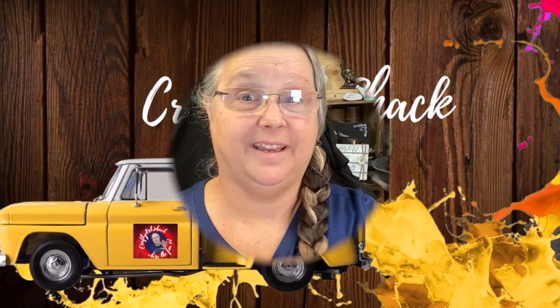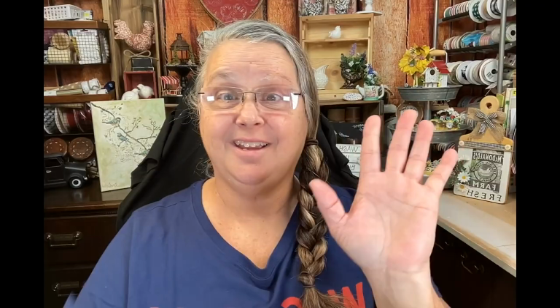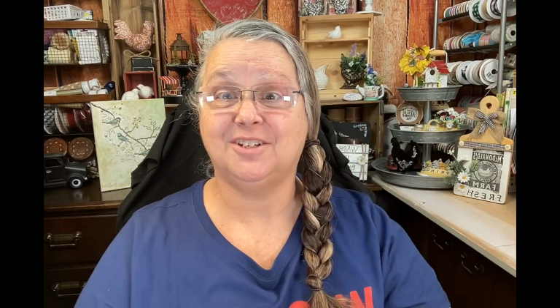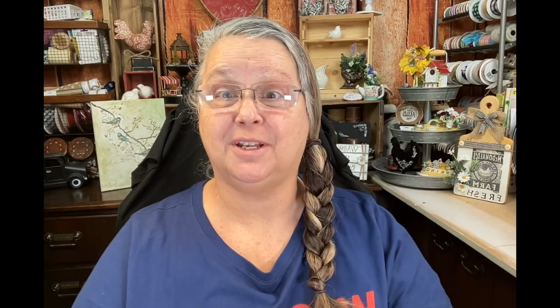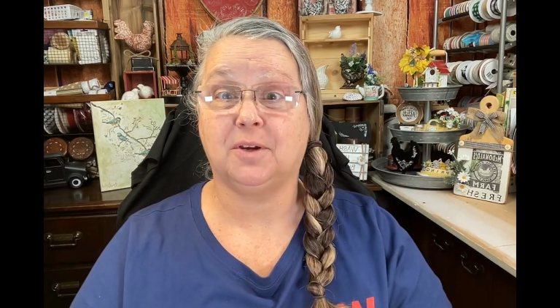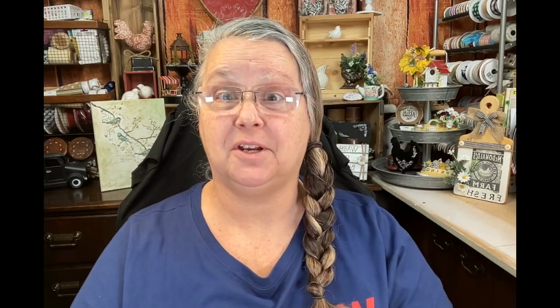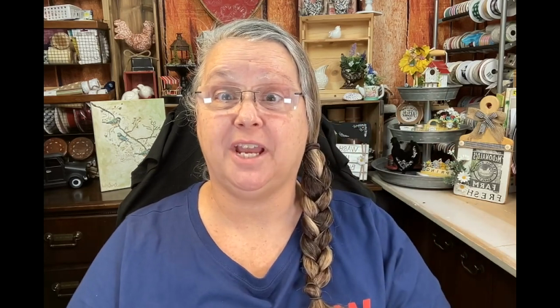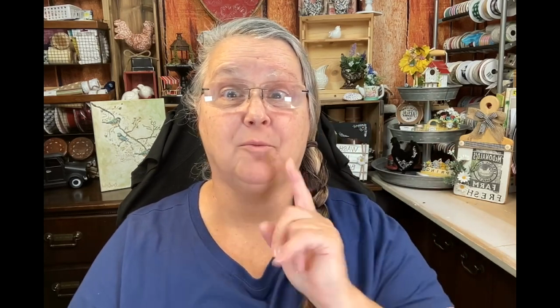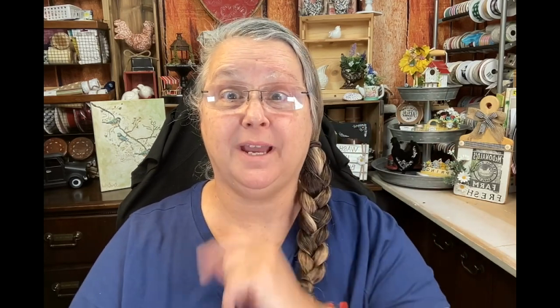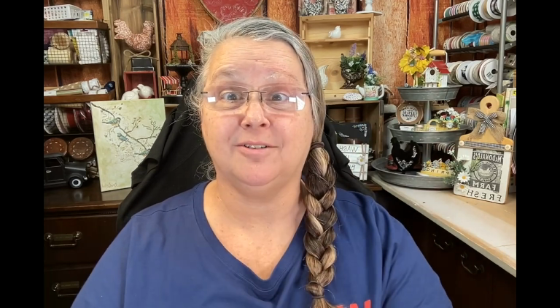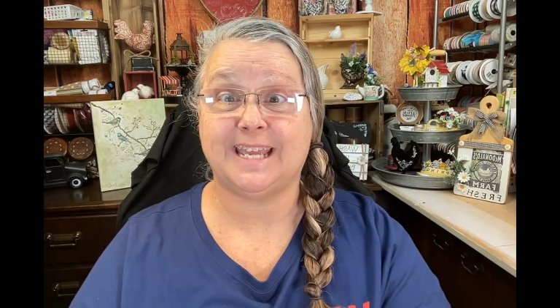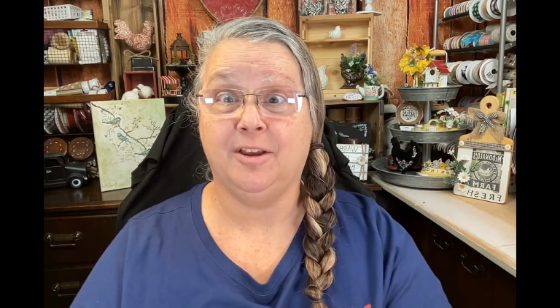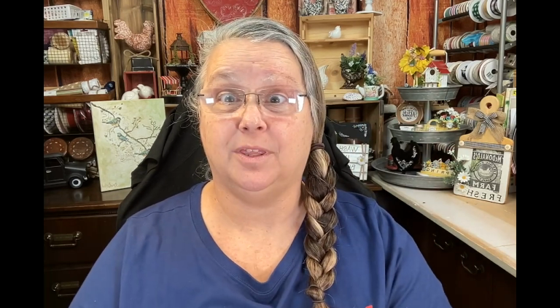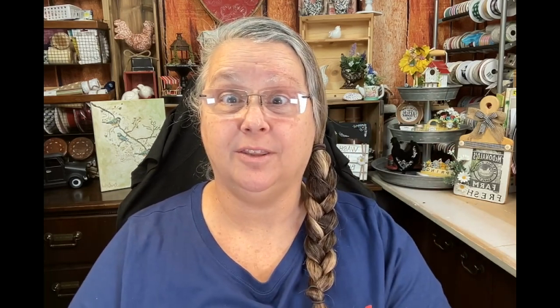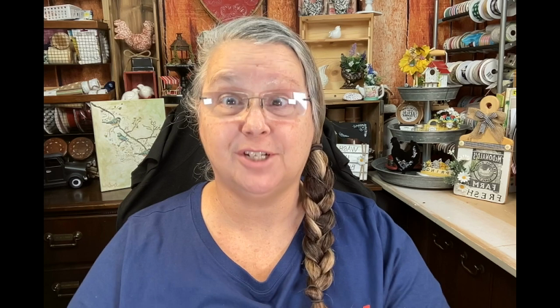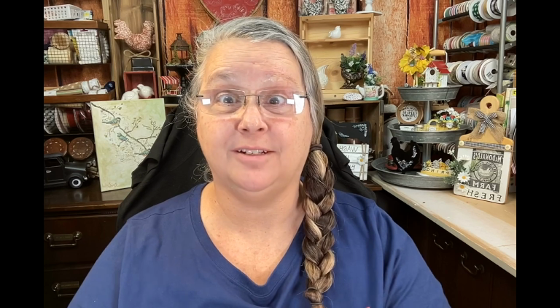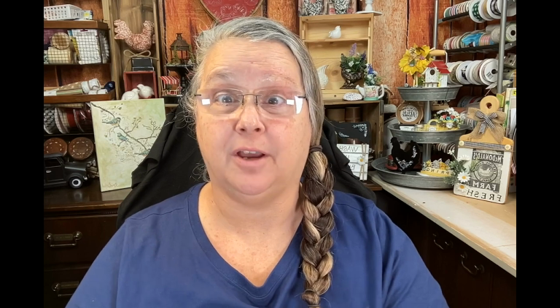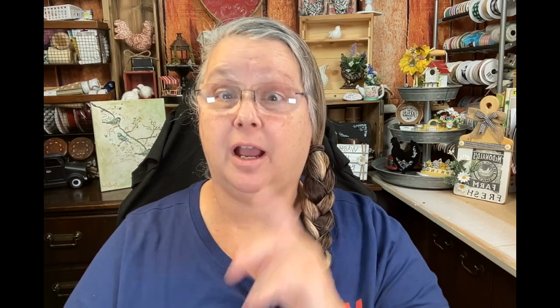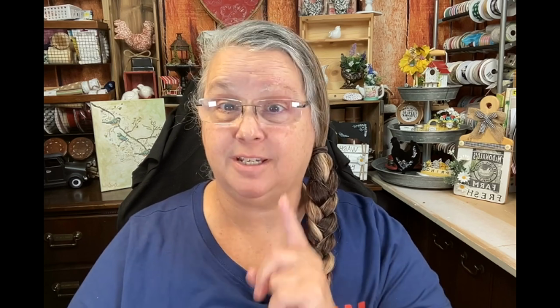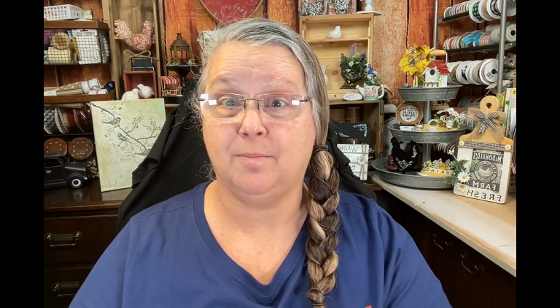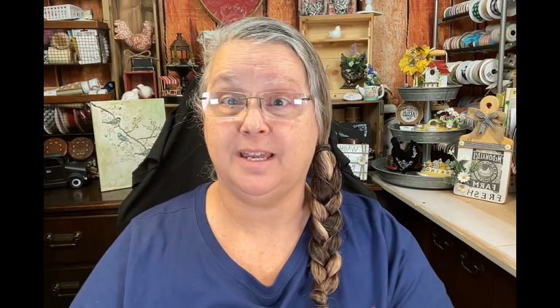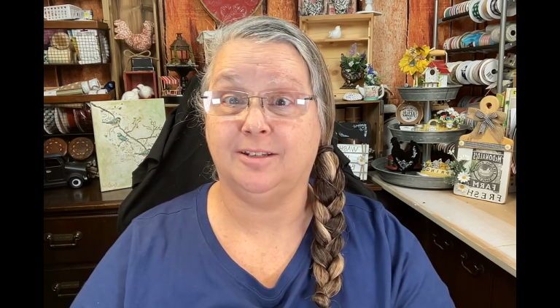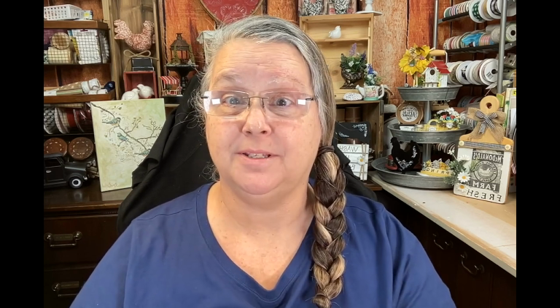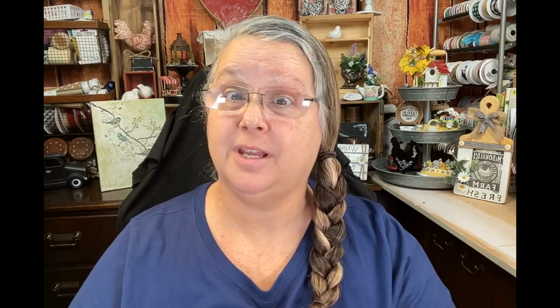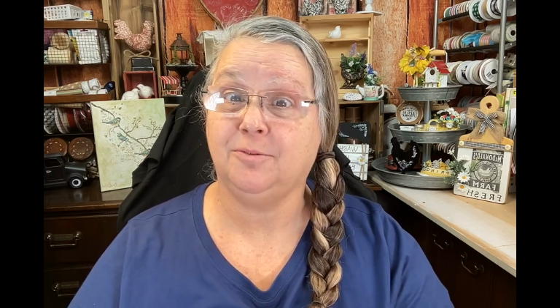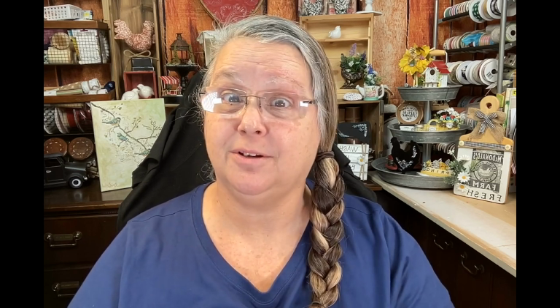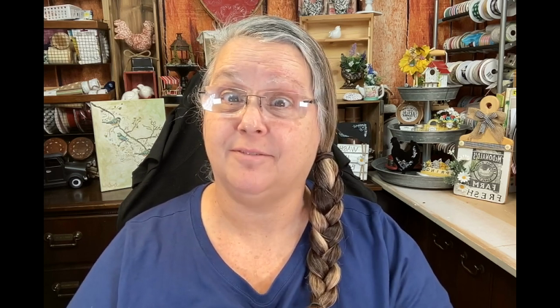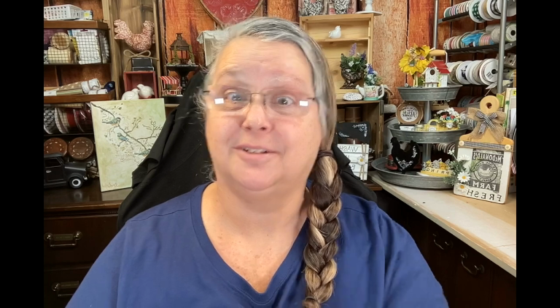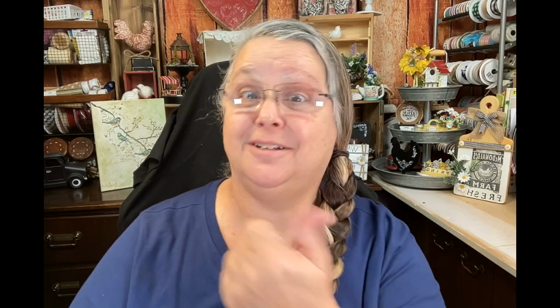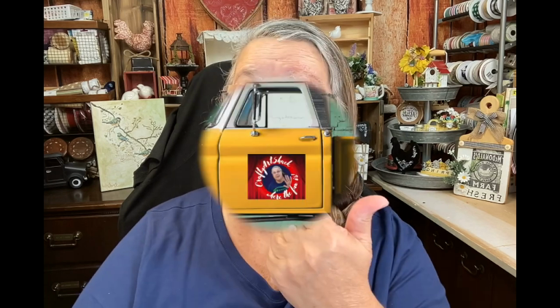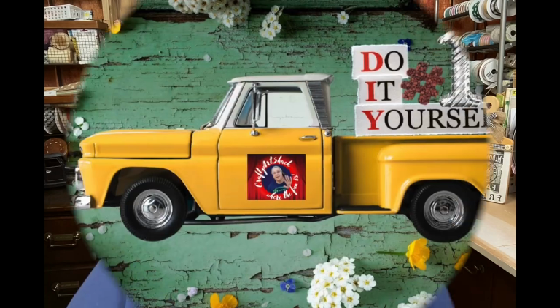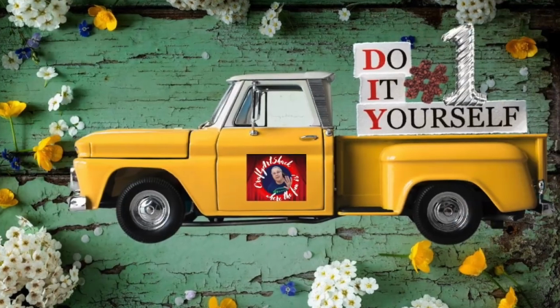Hi y'all, it's Charlene from the Crafty Art Shack and we're back here today with another challenge video. I'll tell you more about that in a little bit, so let's get on with the crafts, let's go!